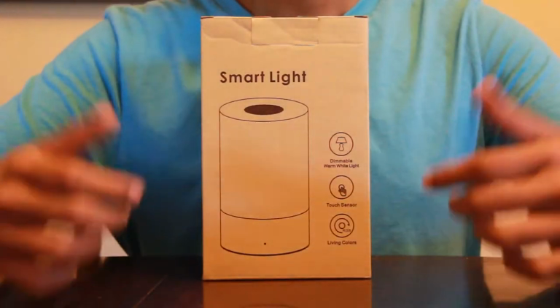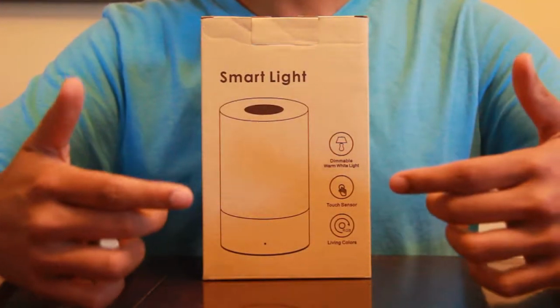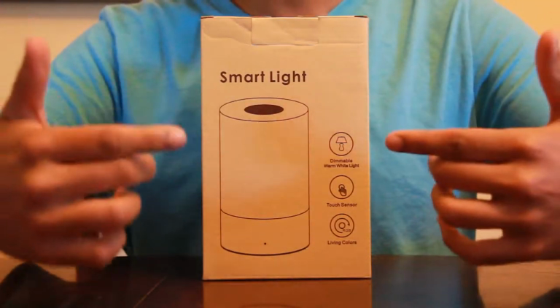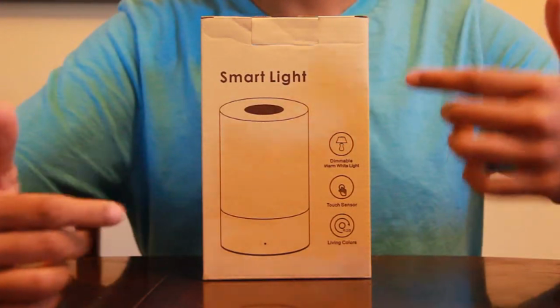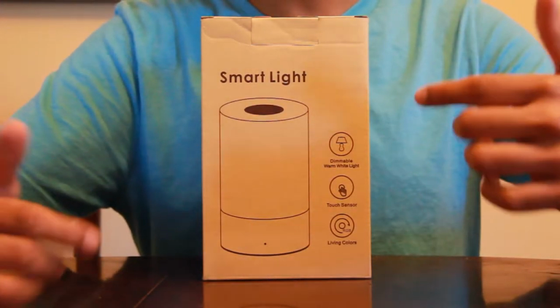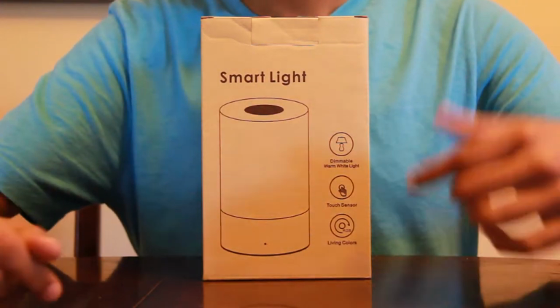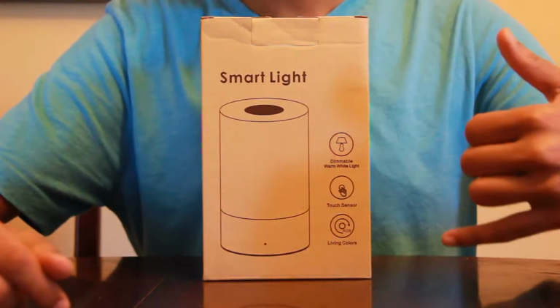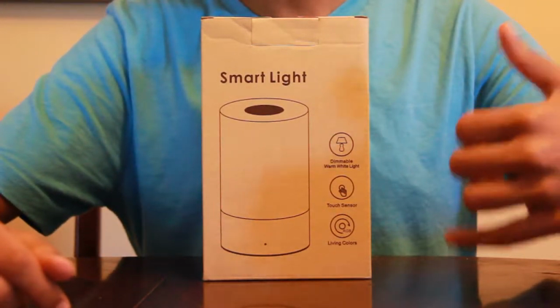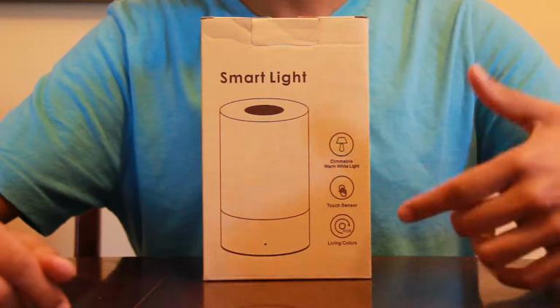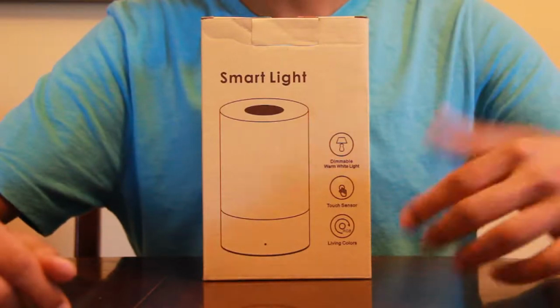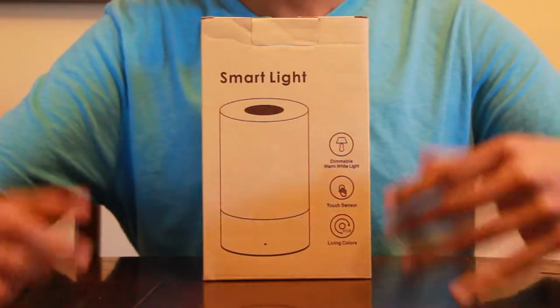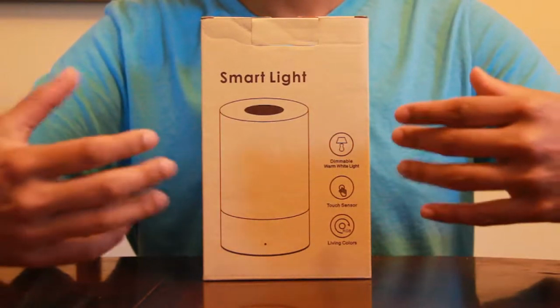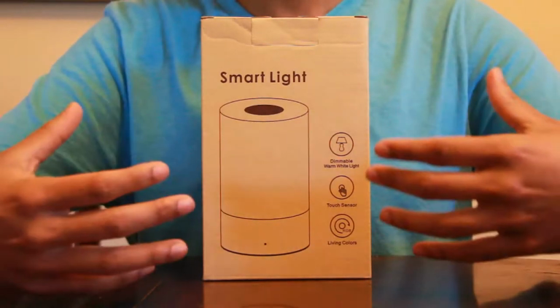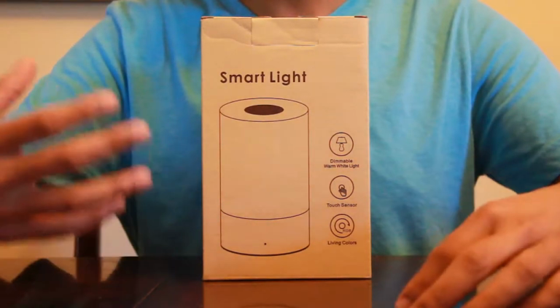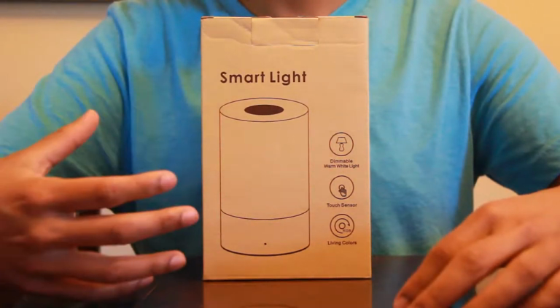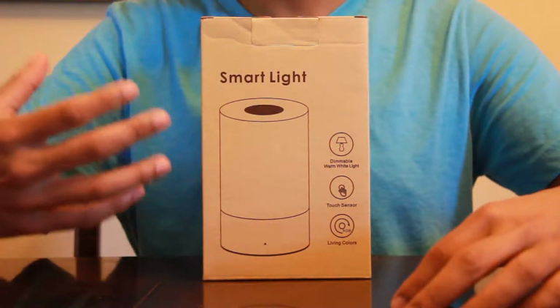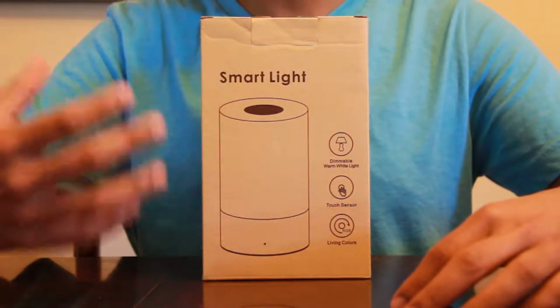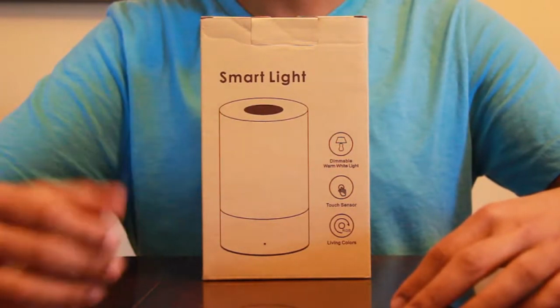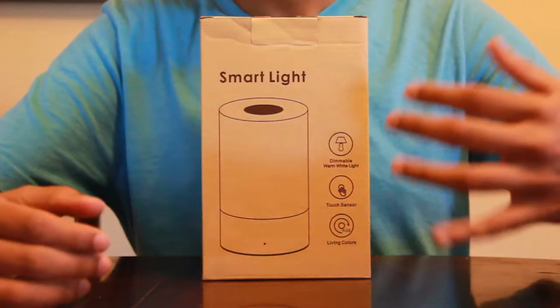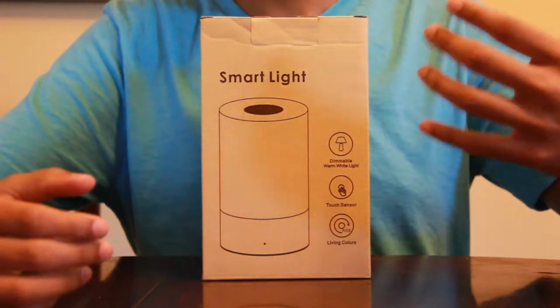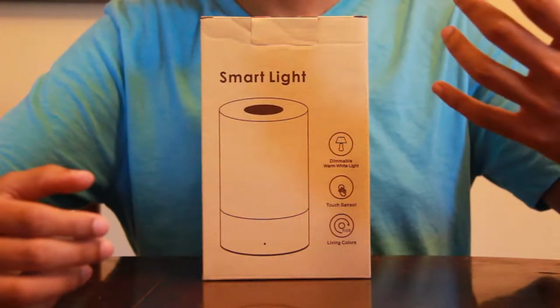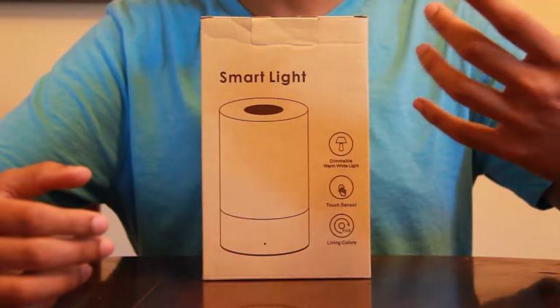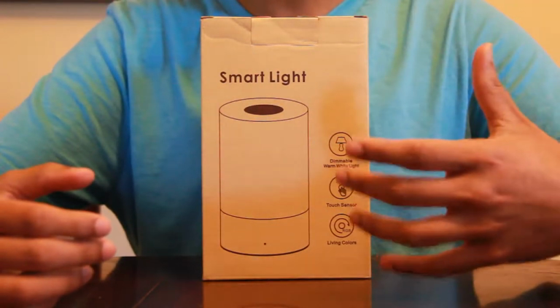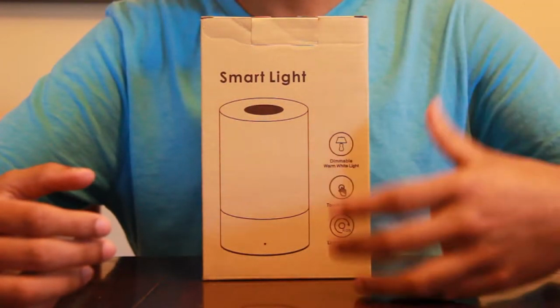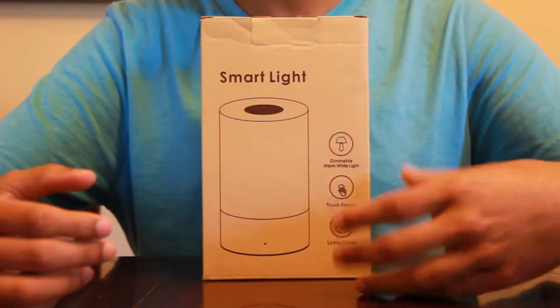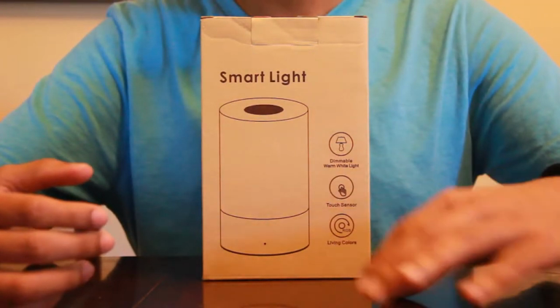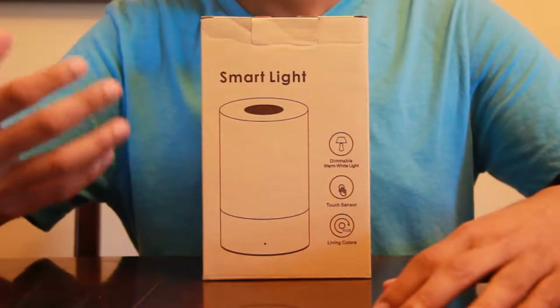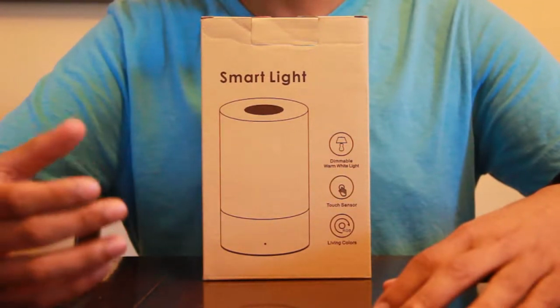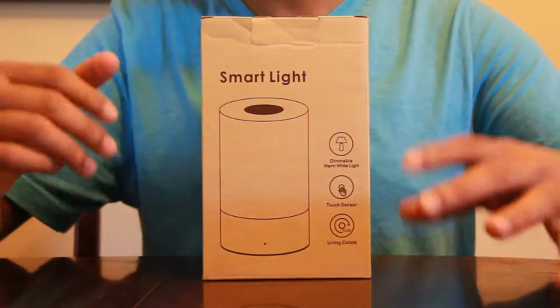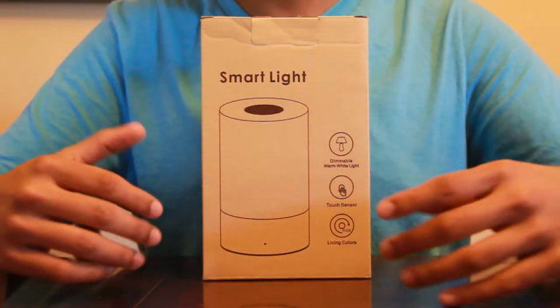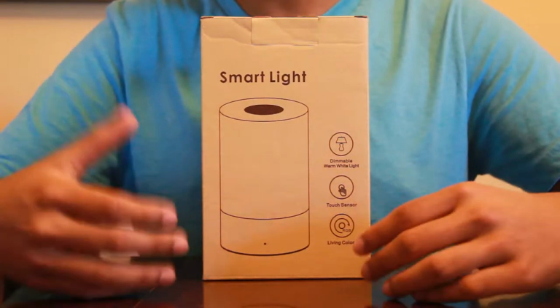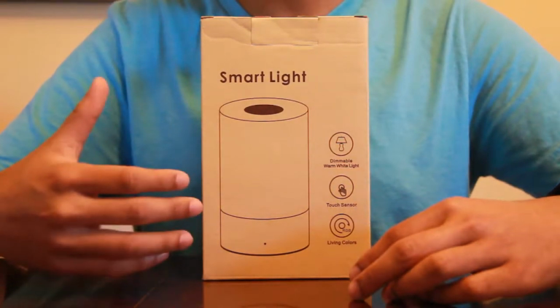Hey everyone, this is GM with another product. This is a Goozers table lamp. I've tried both this lamp and a similar one that has a built-in speaker. I'll put the link for the one with the speaker in the description below as well. Both are great but this one is definitely better in some aspects.